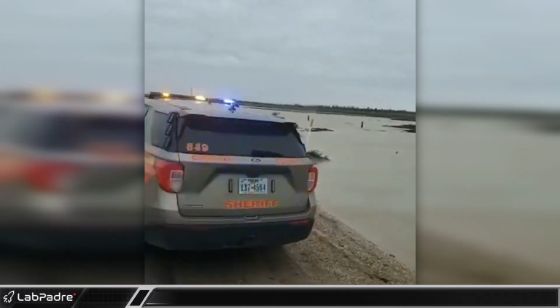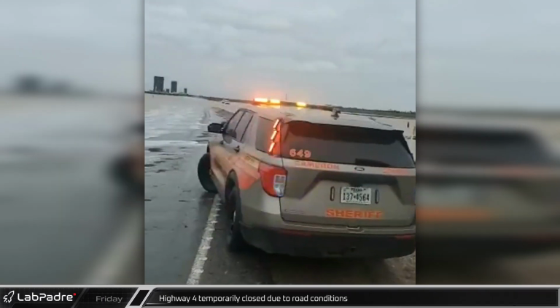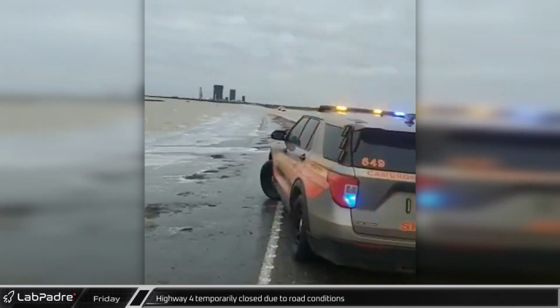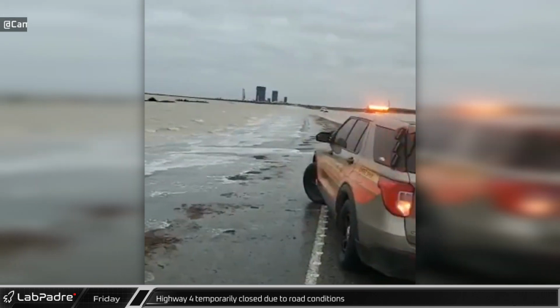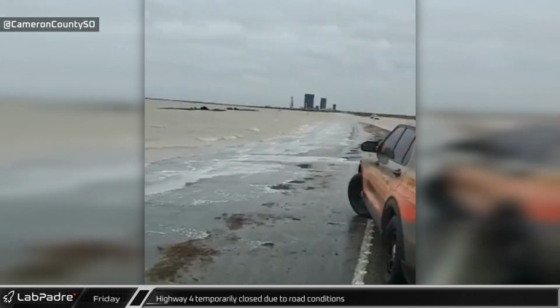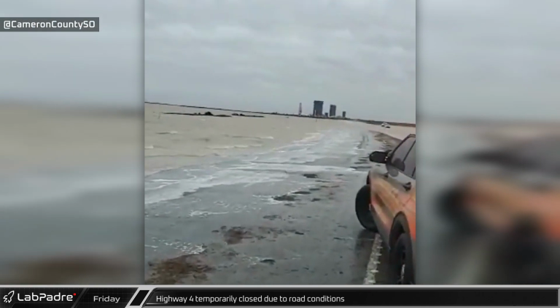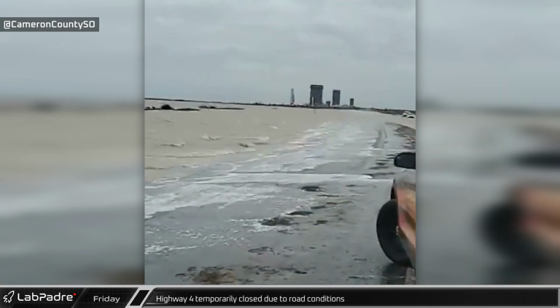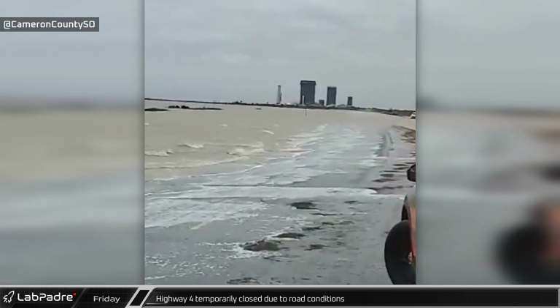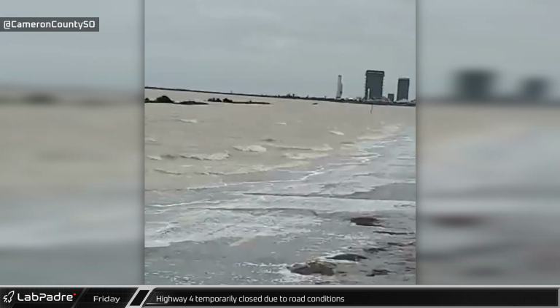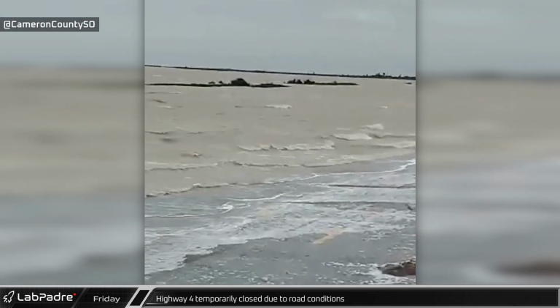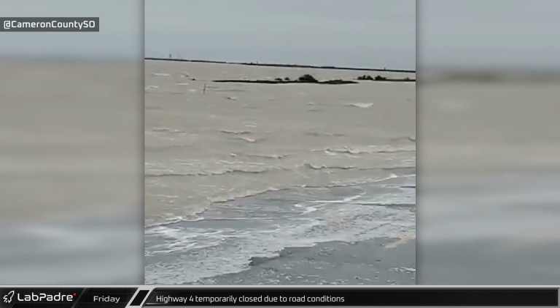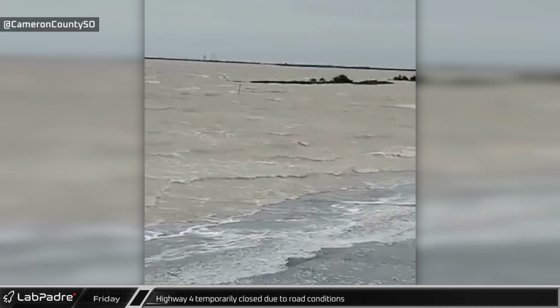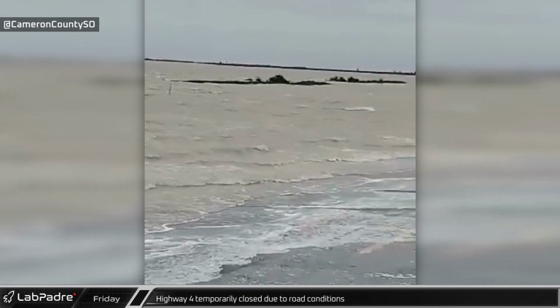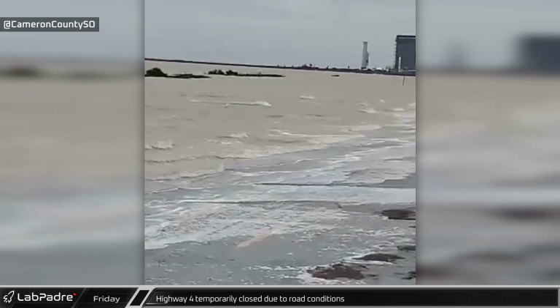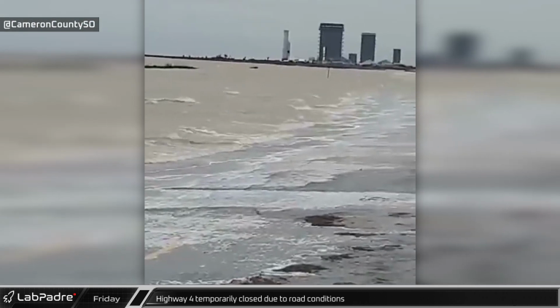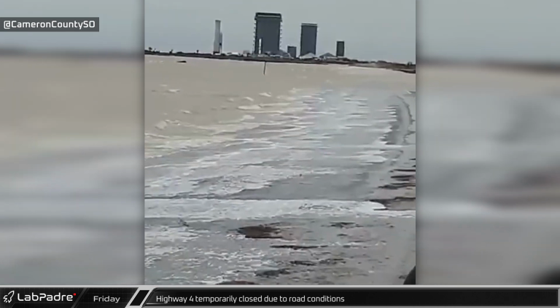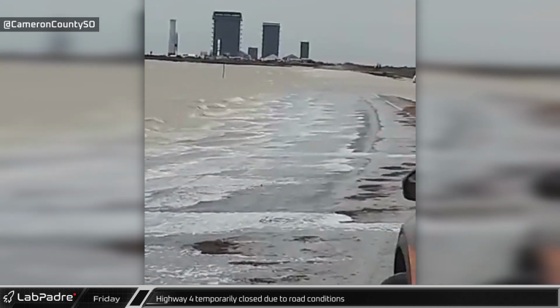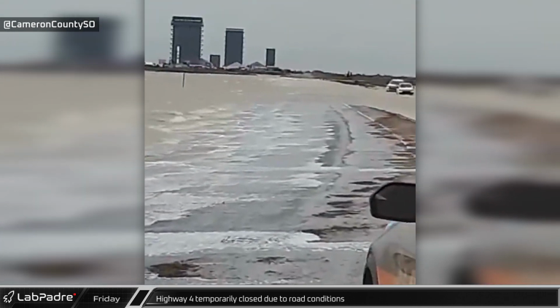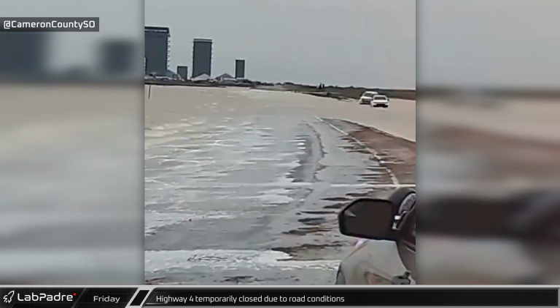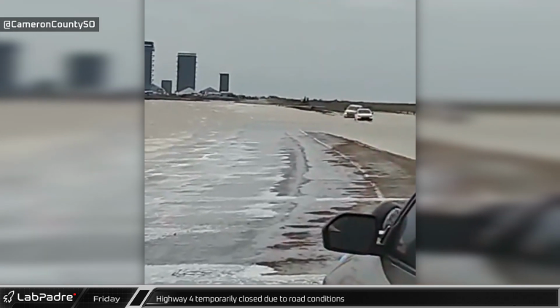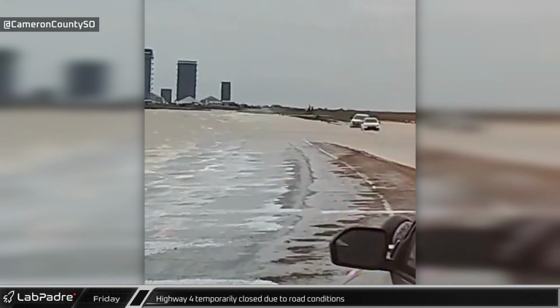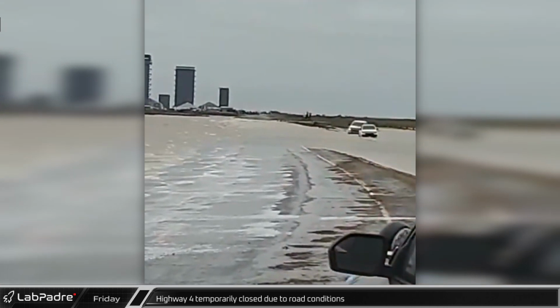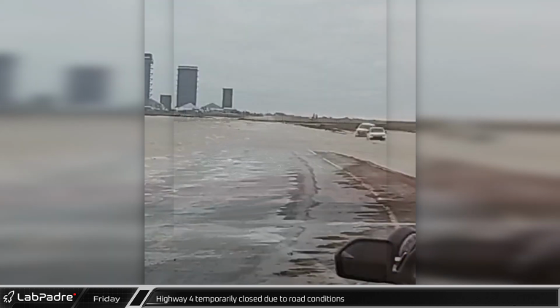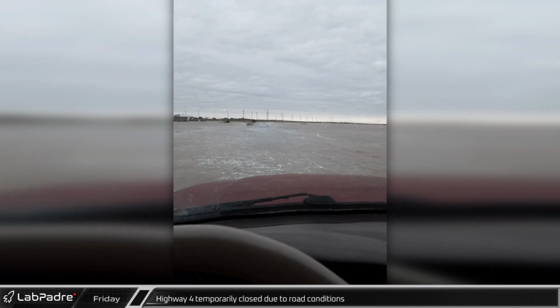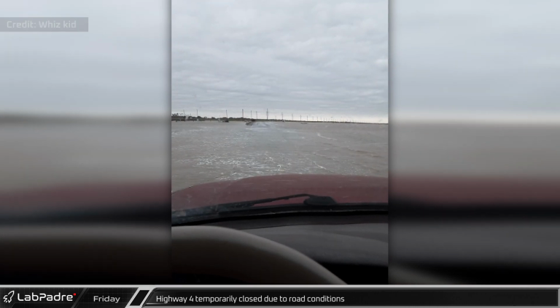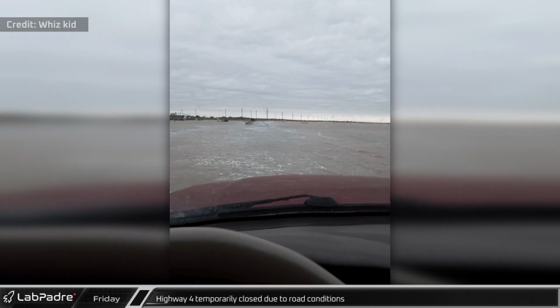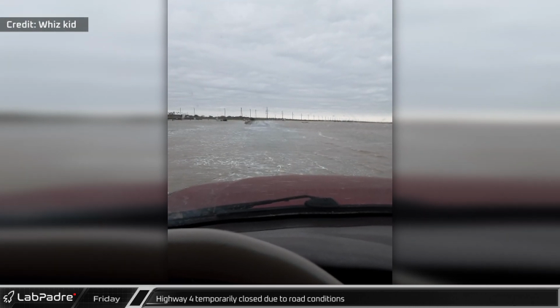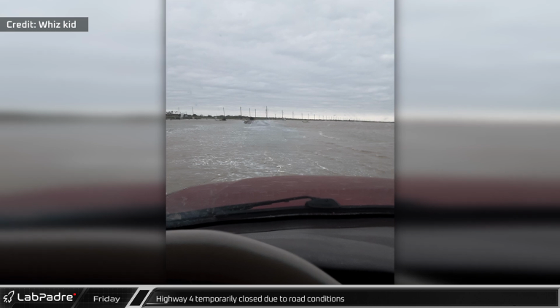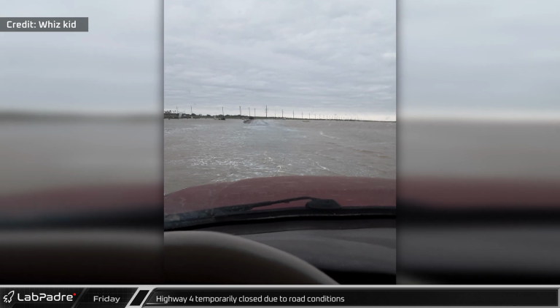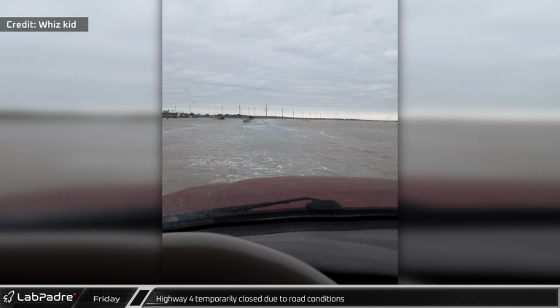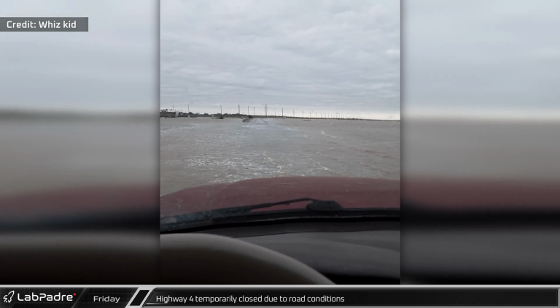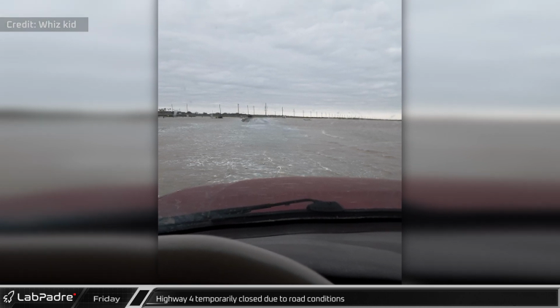On Friday, a tweet came from Cameron County Sheriff's Office informing us of an unscheduled closure of Boca Chica Beach due to weather conditions causing Highway 4 to be underwater. Our own whiz kid also grabbed this last image while leaving Starbase.